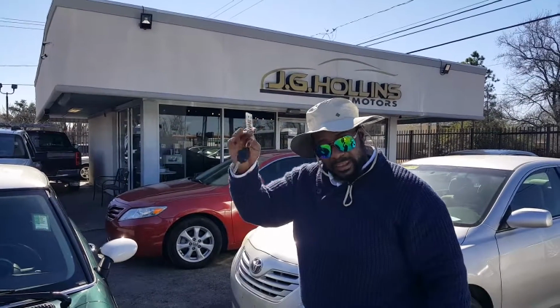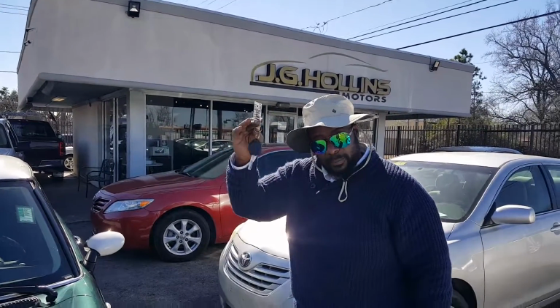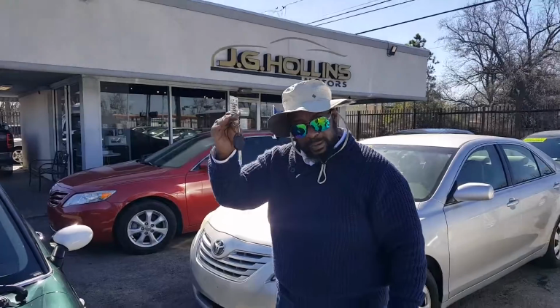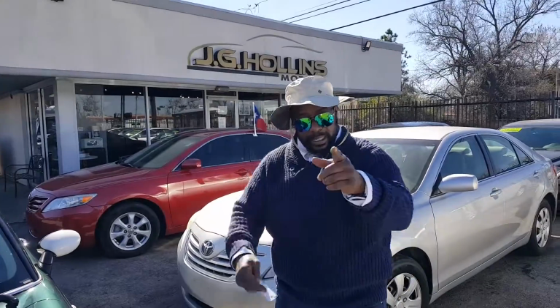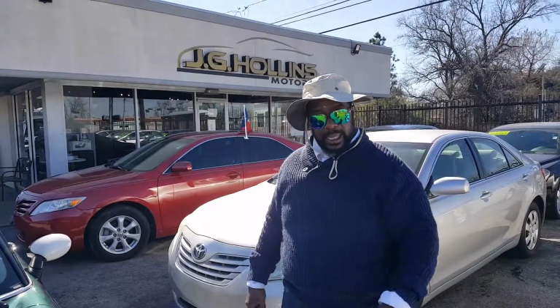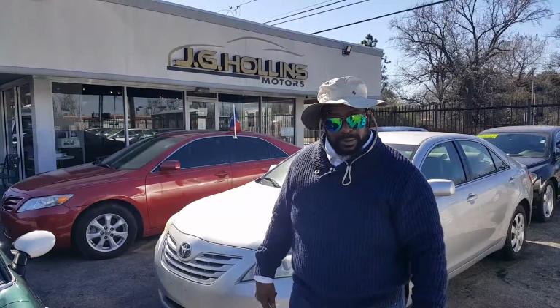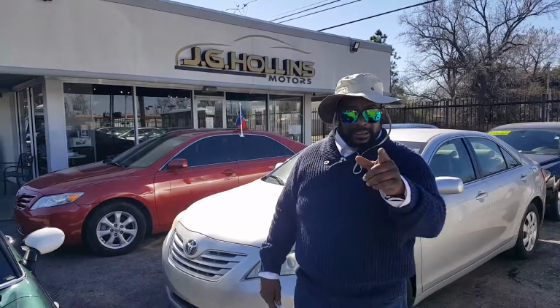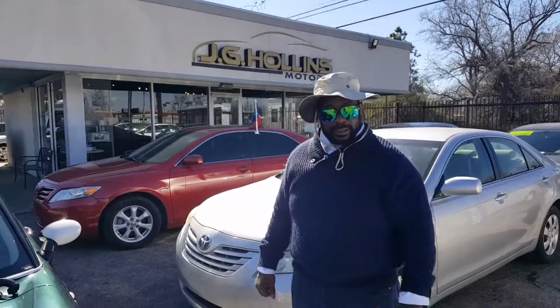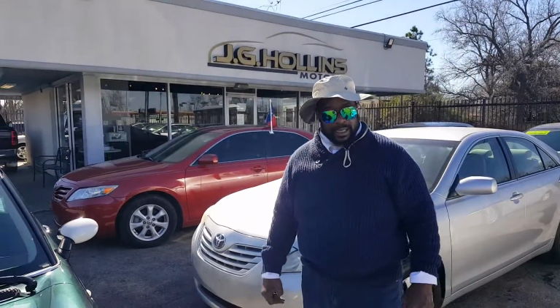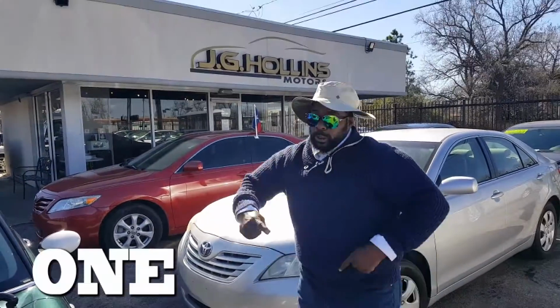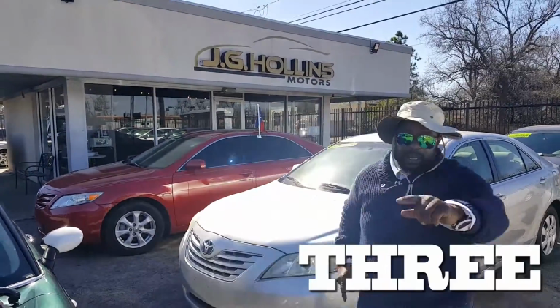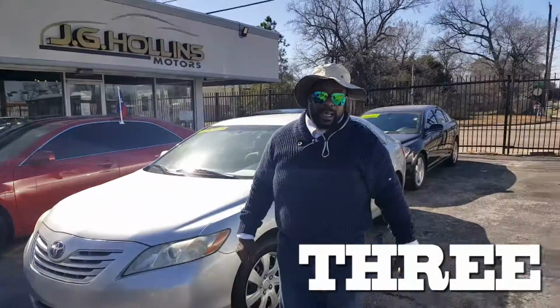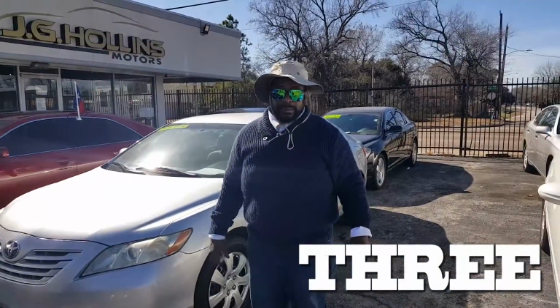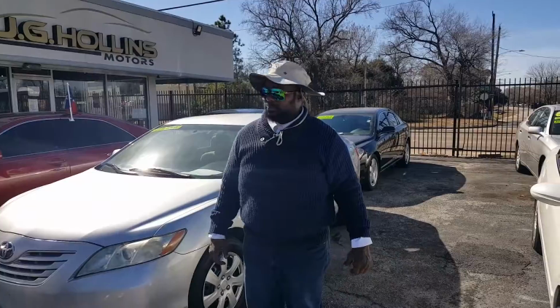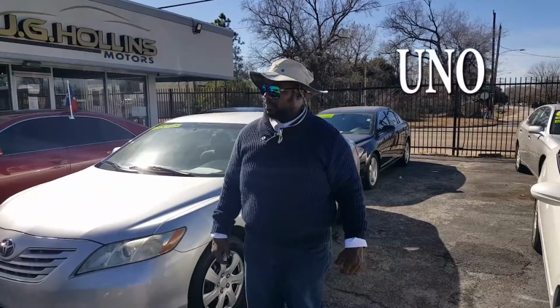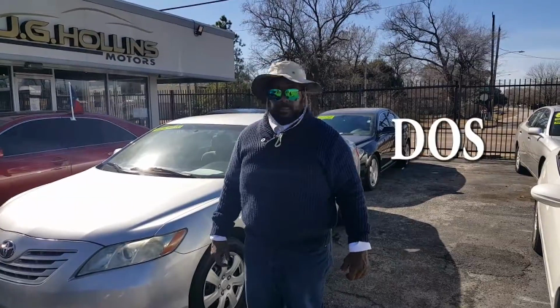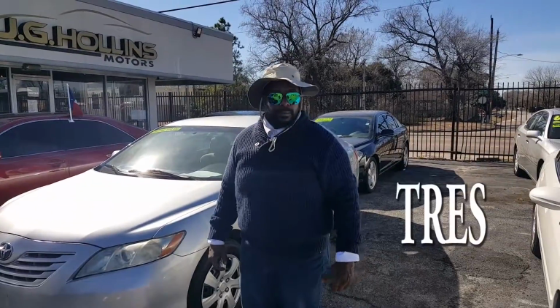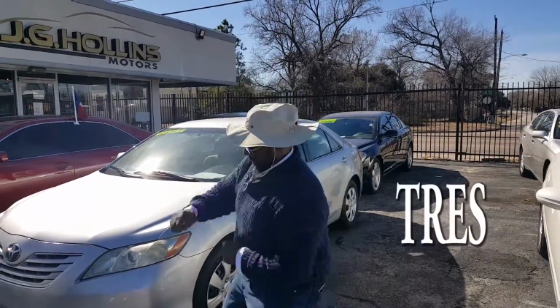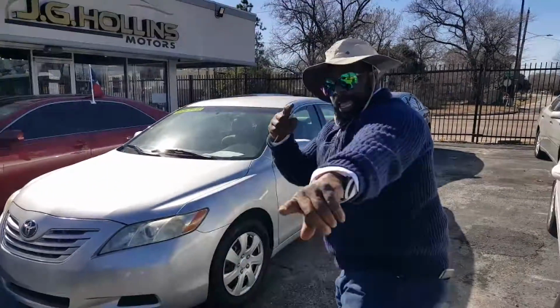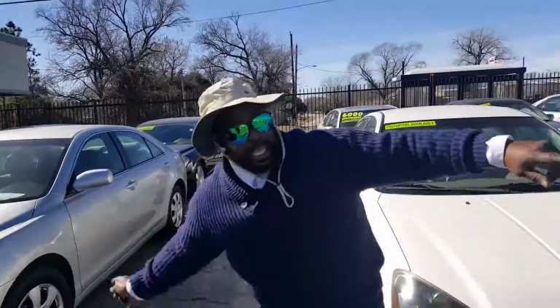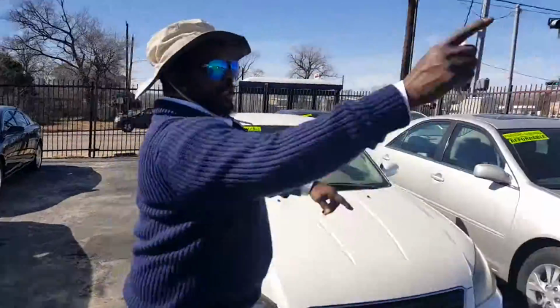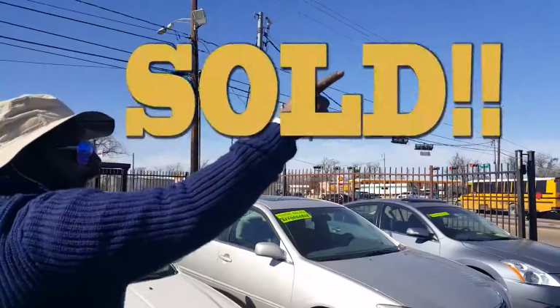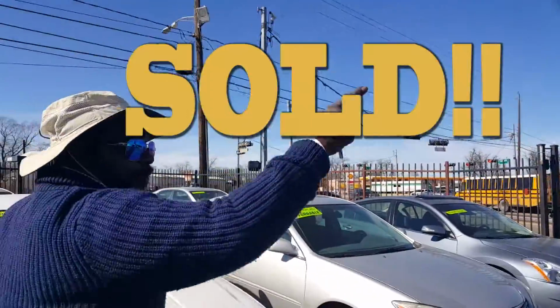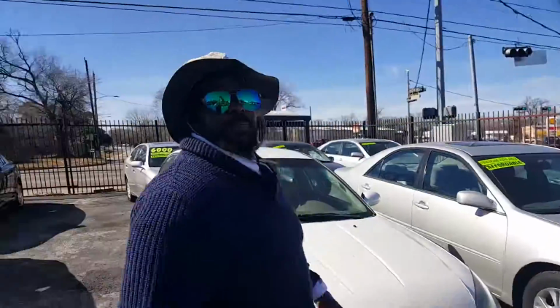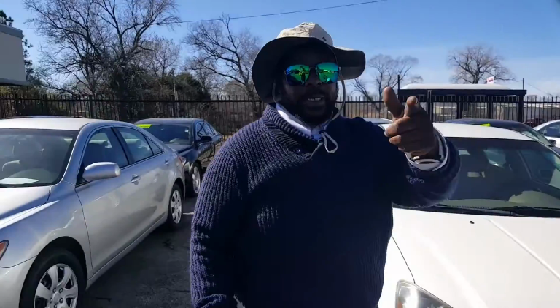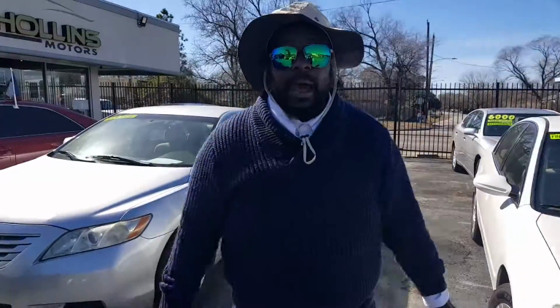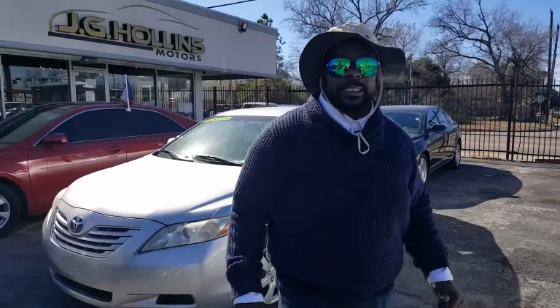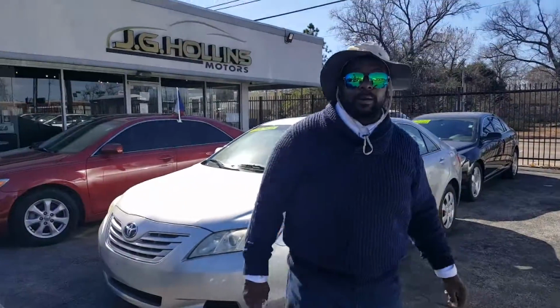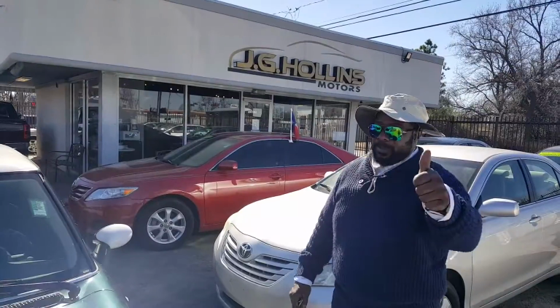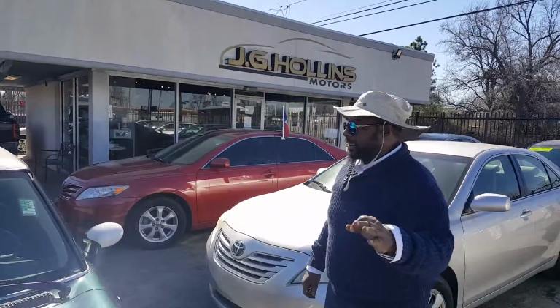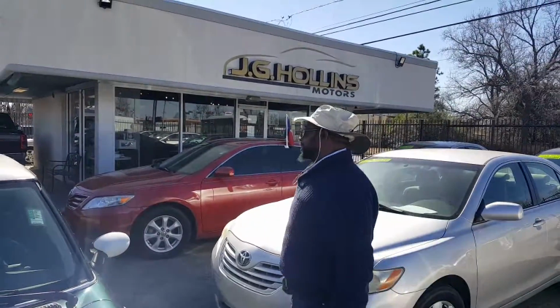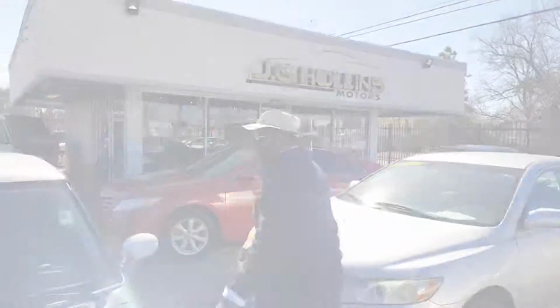I have your keys. I'm Will Pacheco down here at J.G. Holley Motor, and that's how we doing things out here. That's how we doing it down here at J.G. Holley Motor. God bless you everybody. Thanks, bye.